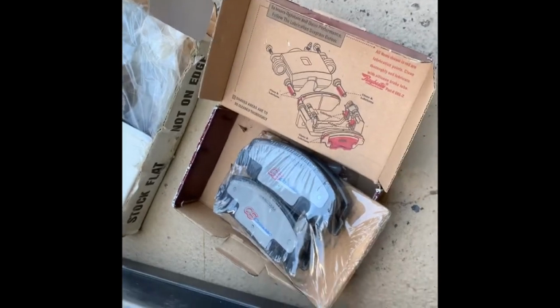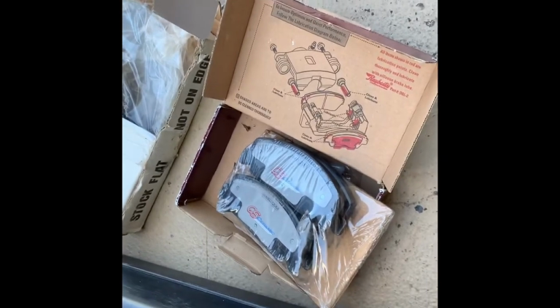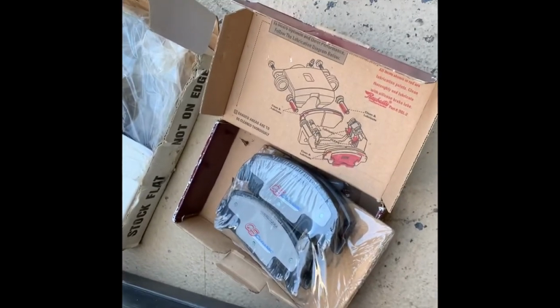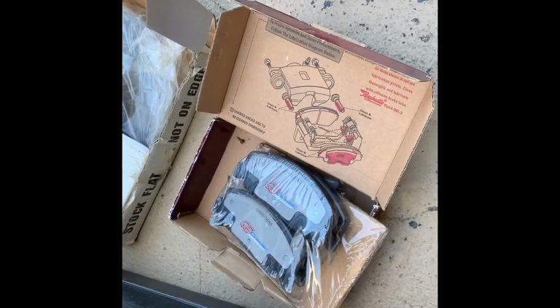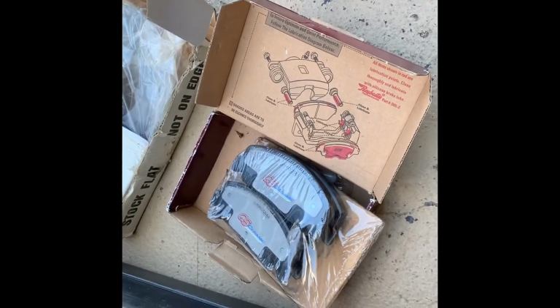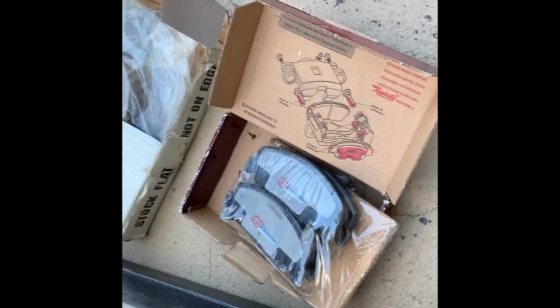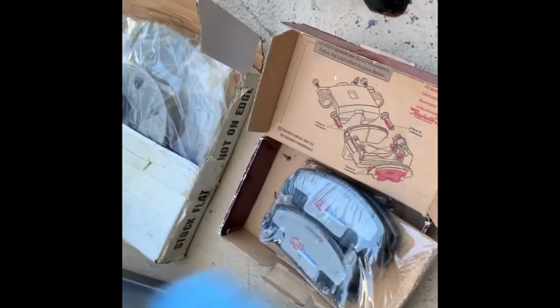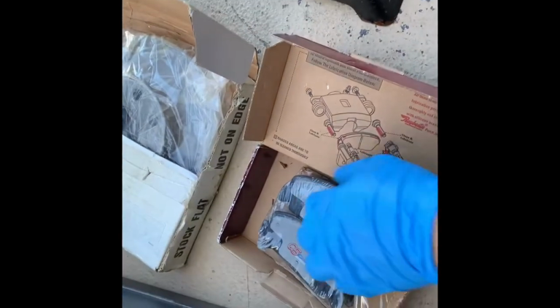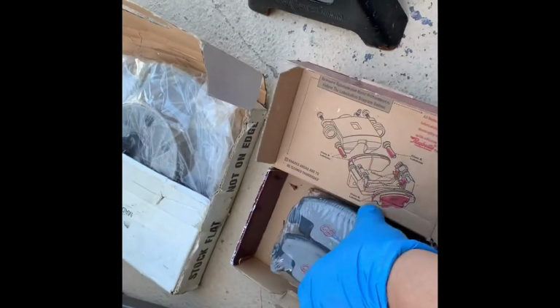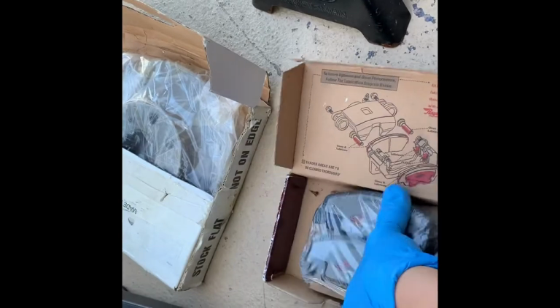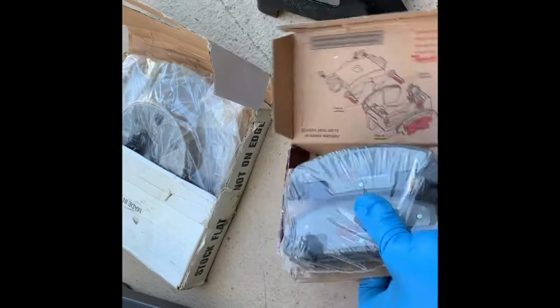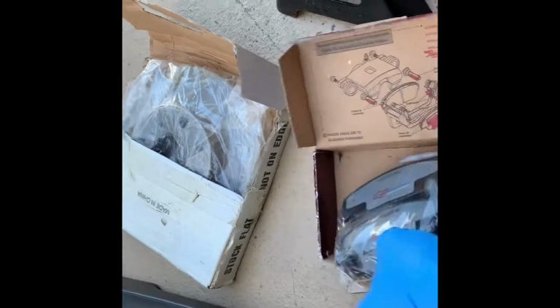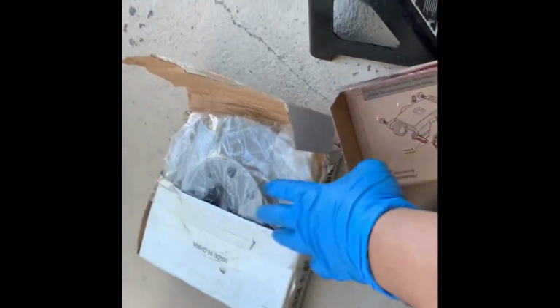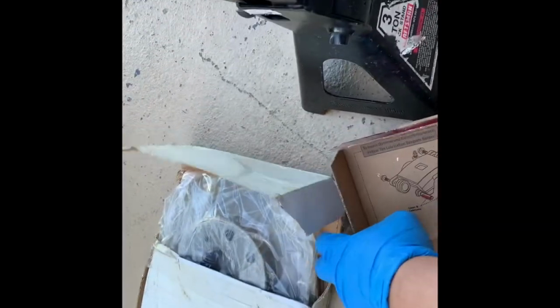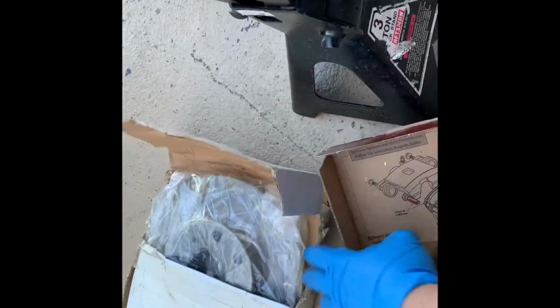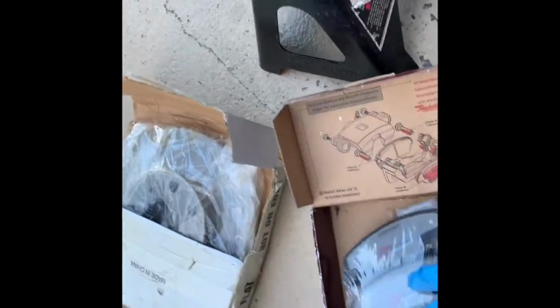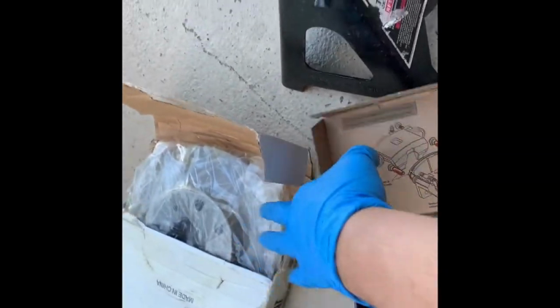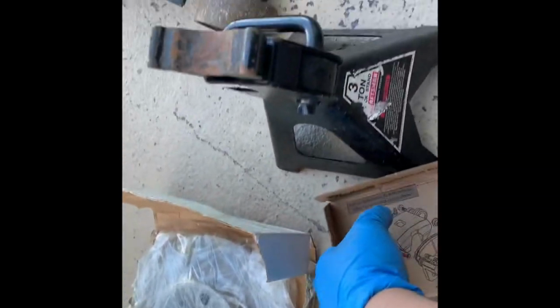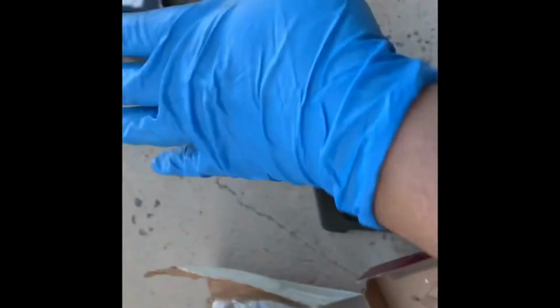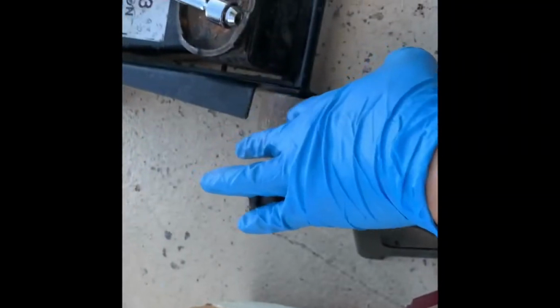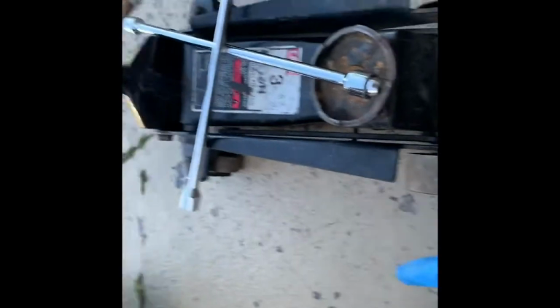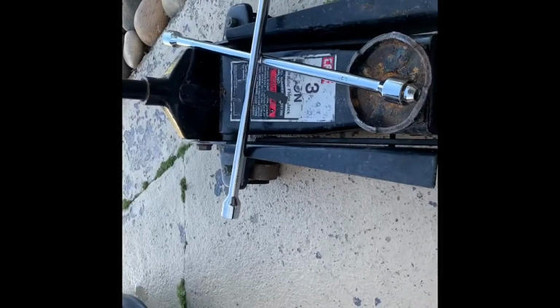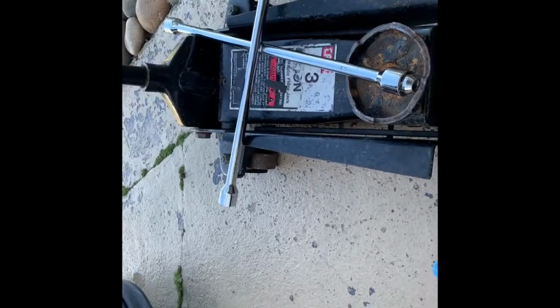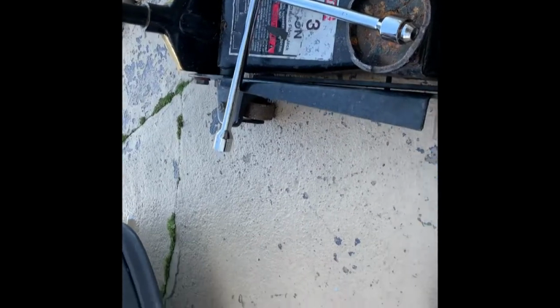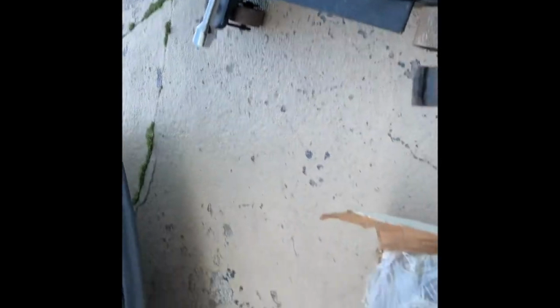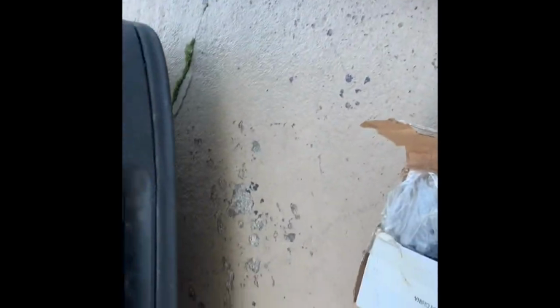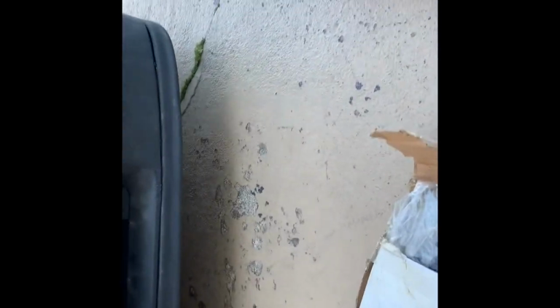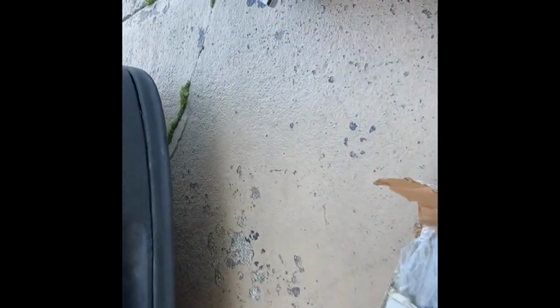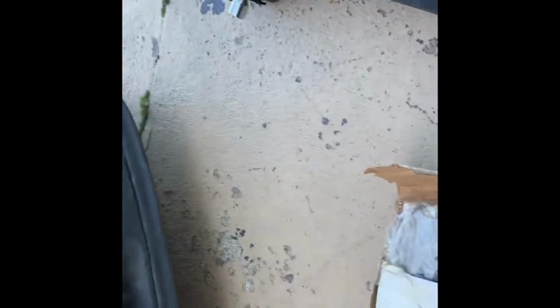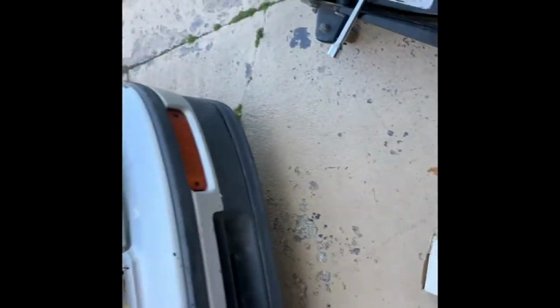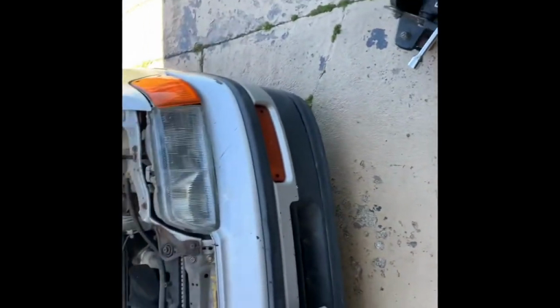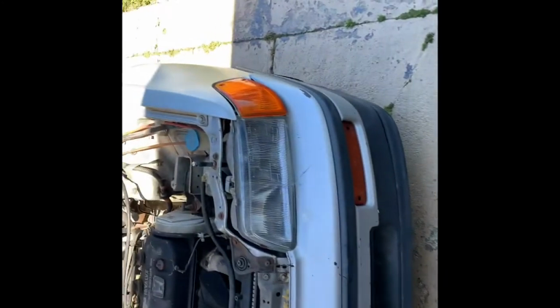Greetings, YouTubers. Today I'm going to show you how to replace brake pads. You'll need the brake pads, rotor, jack stand, jack, and my 88 CRX.